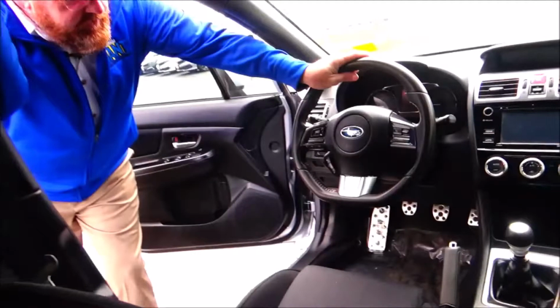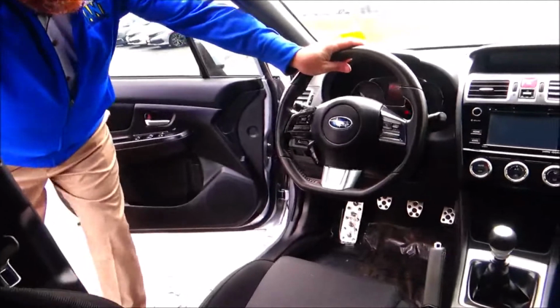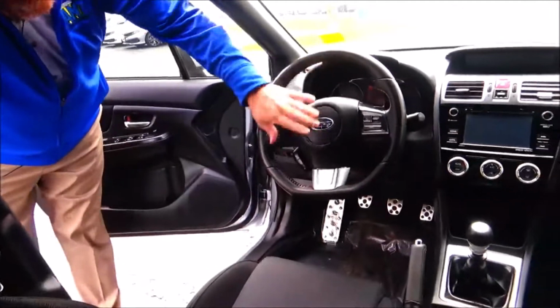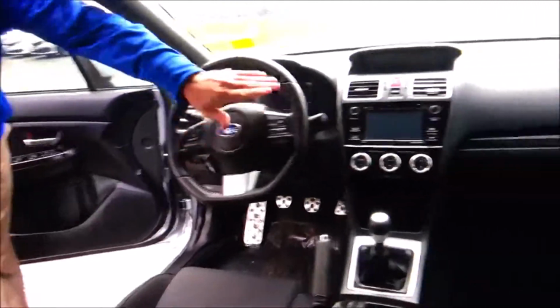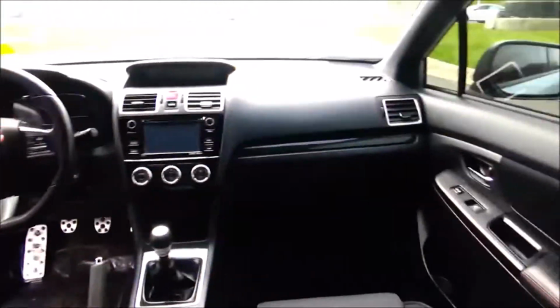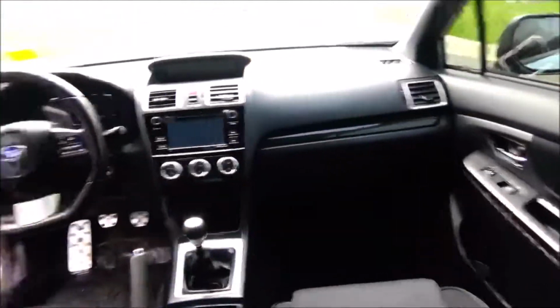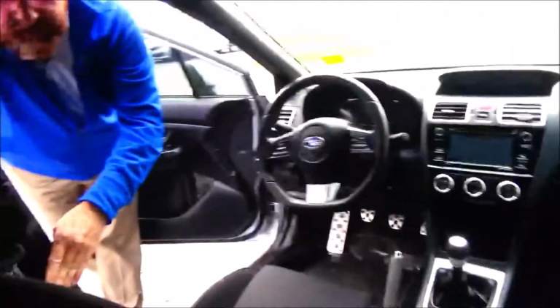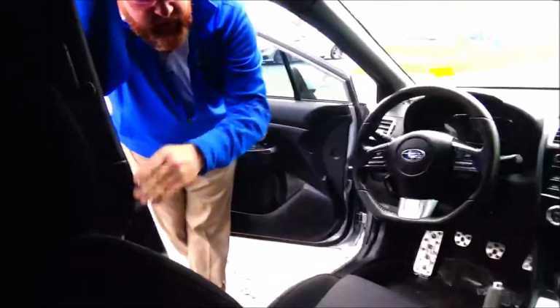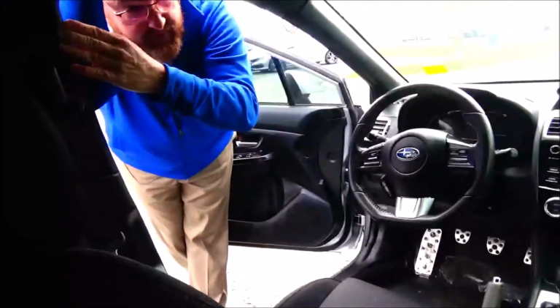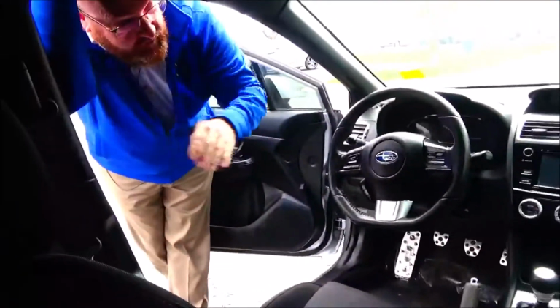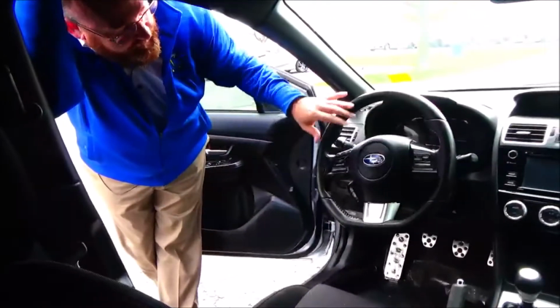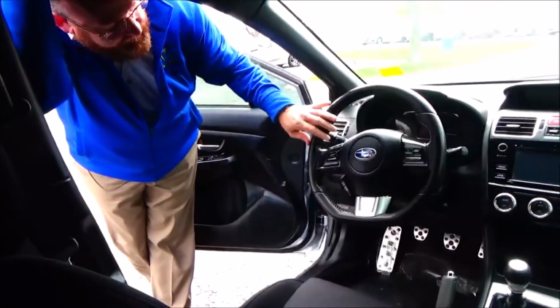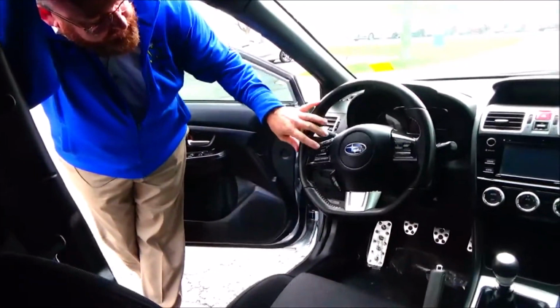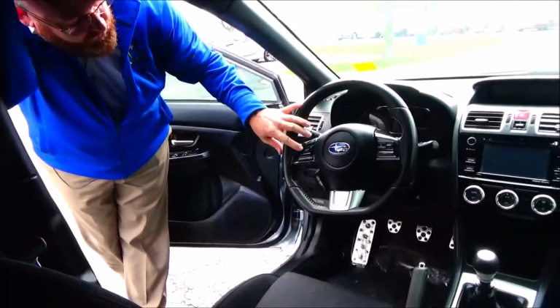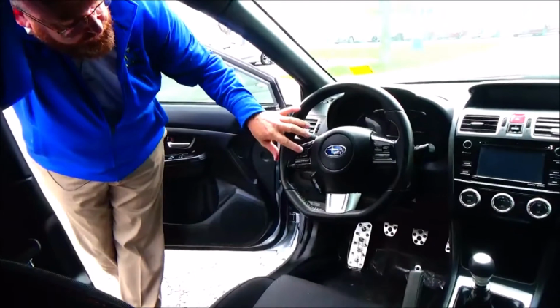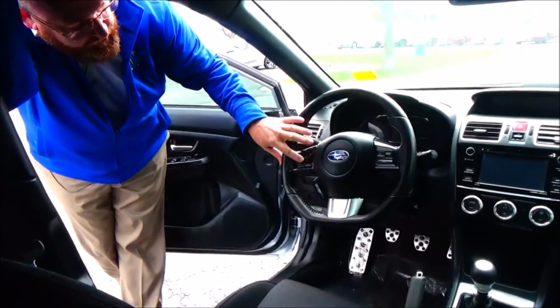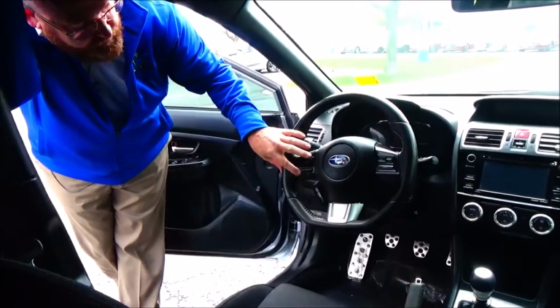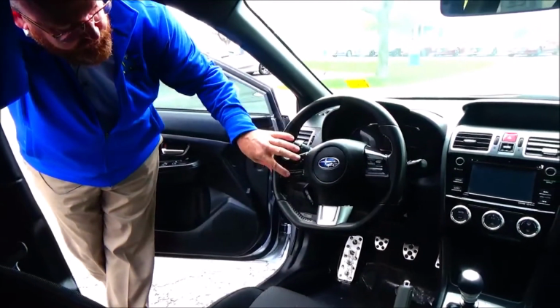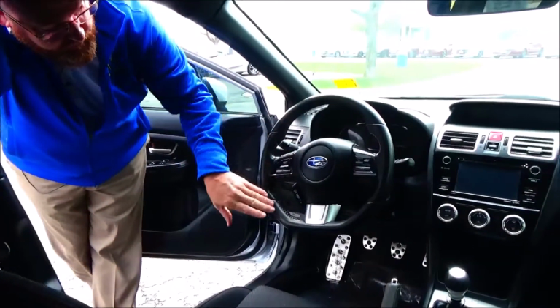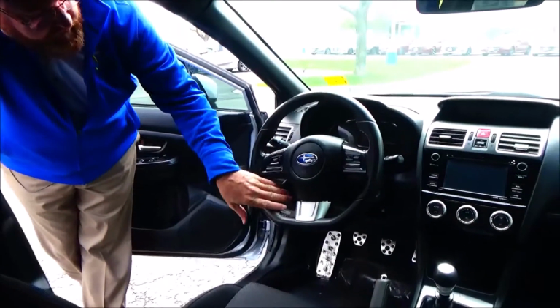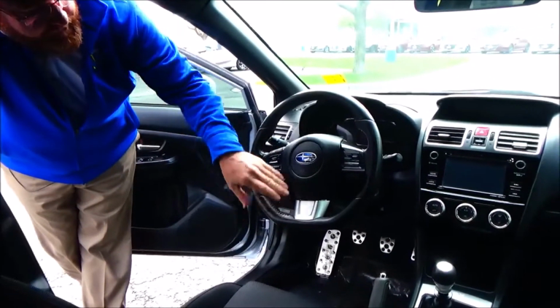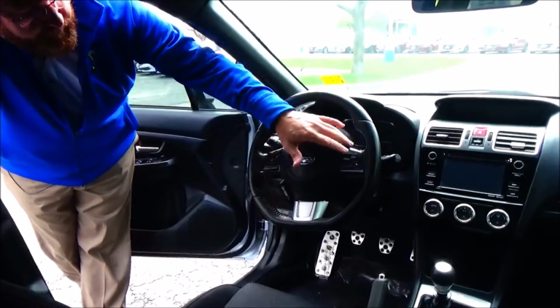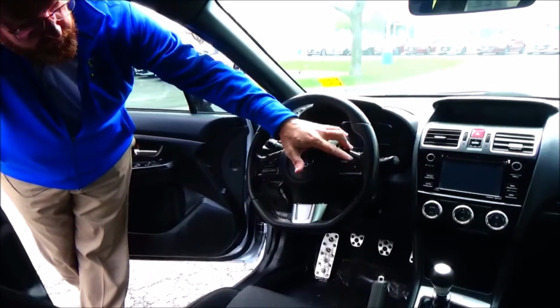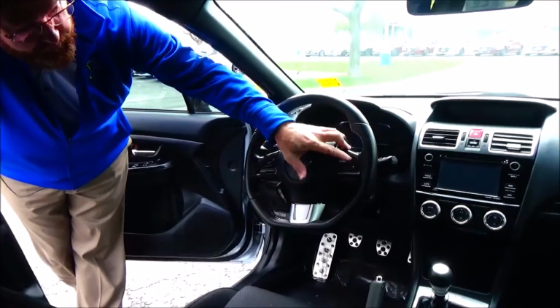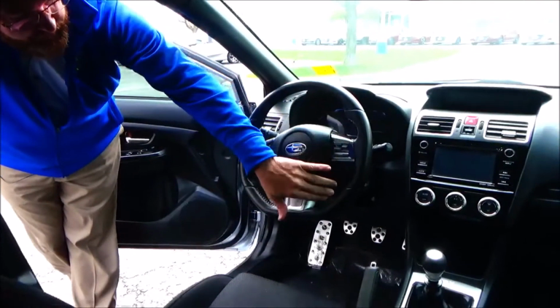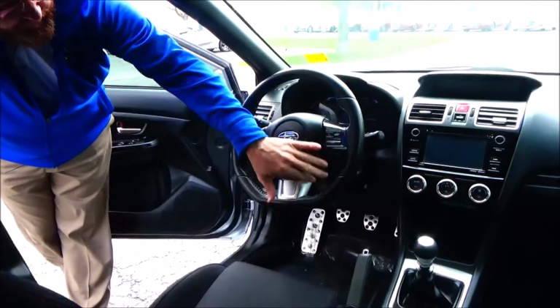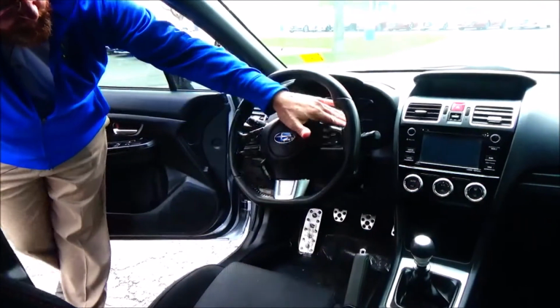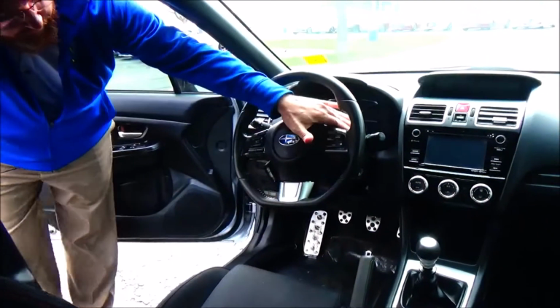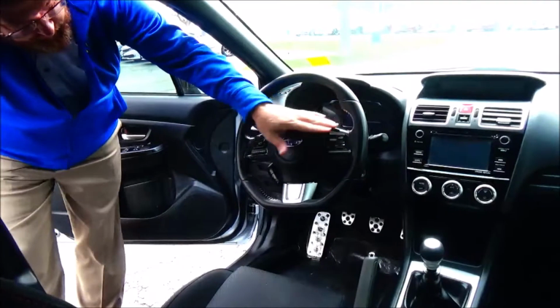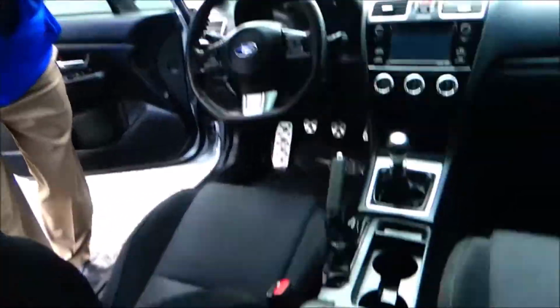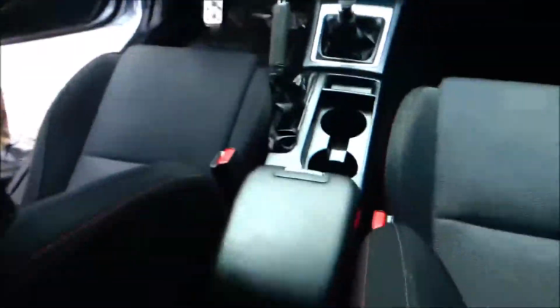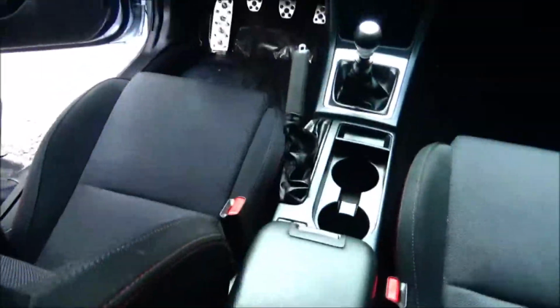On the interior: driver and passenger side airbags, side impact airbags, side curtain airbags, fingertip control for your radio, Bluetooth, information display, cruise control, tilt steering, intermittent wiper.